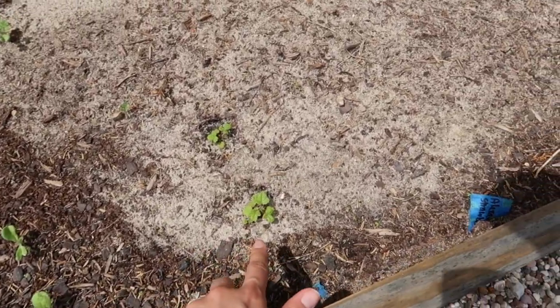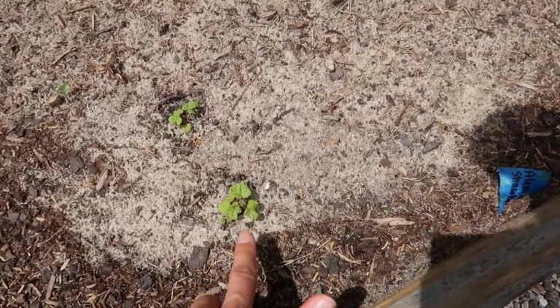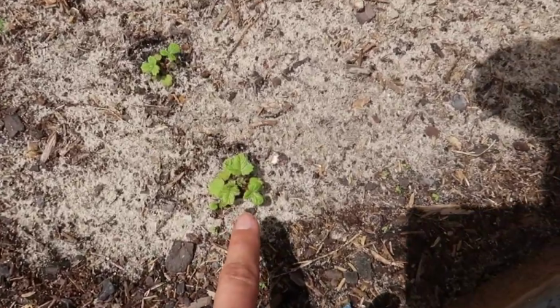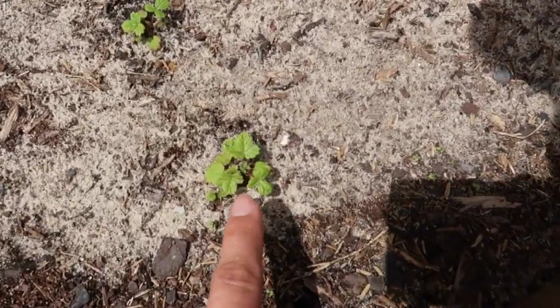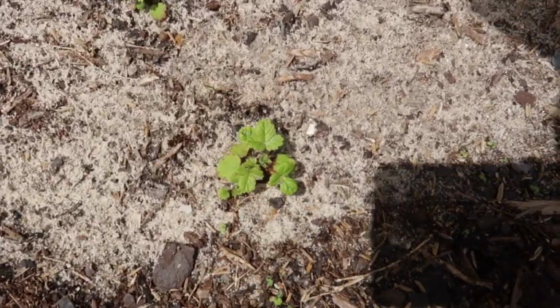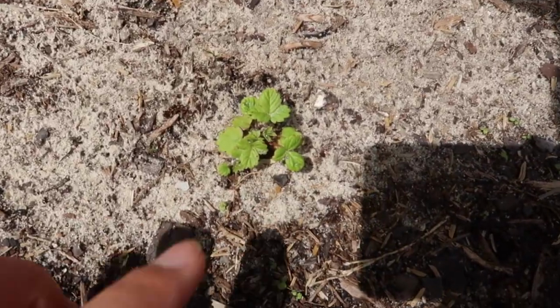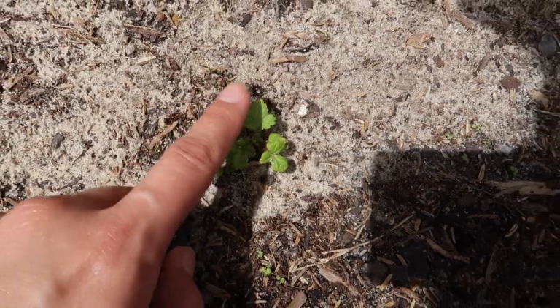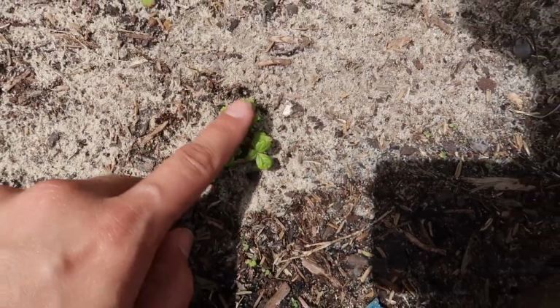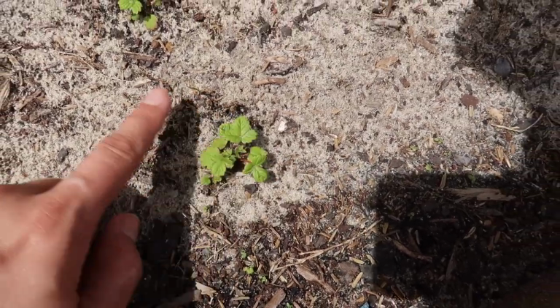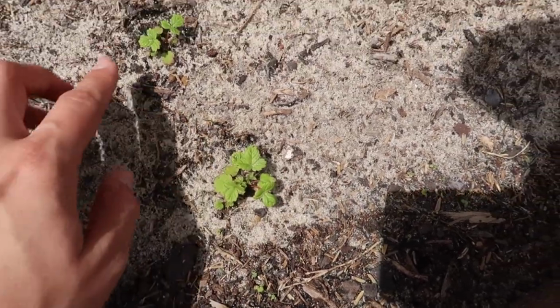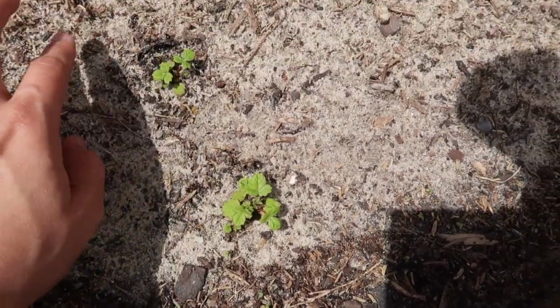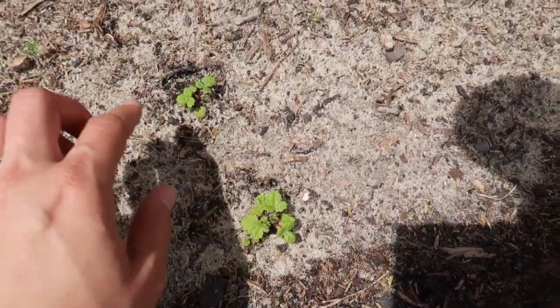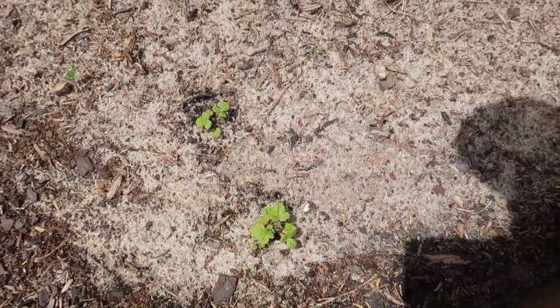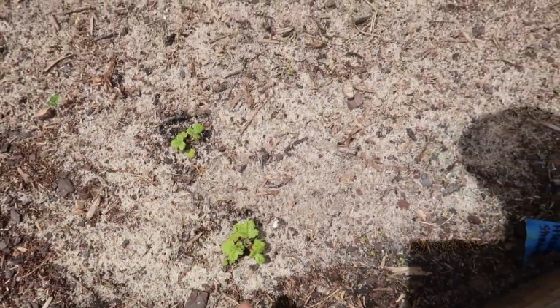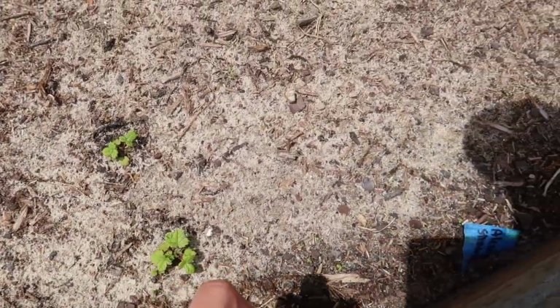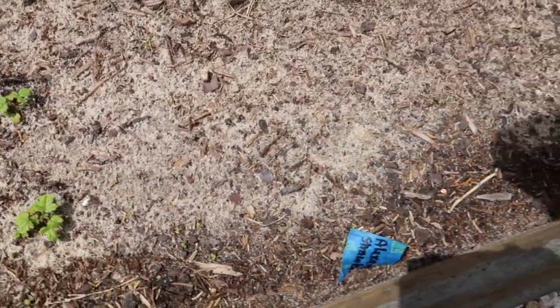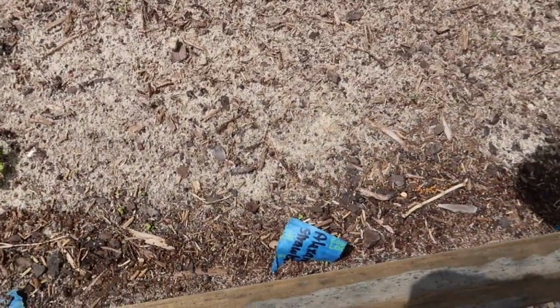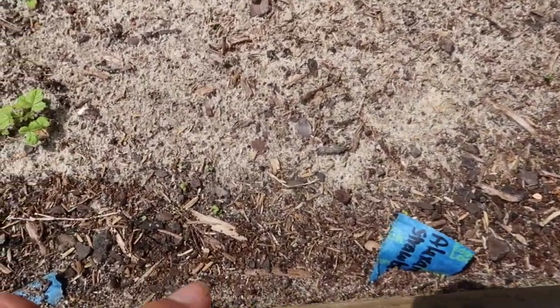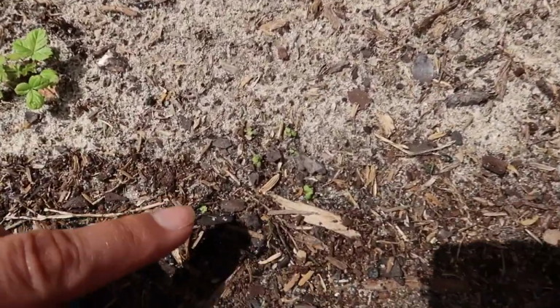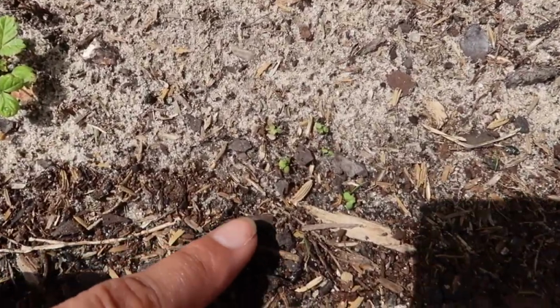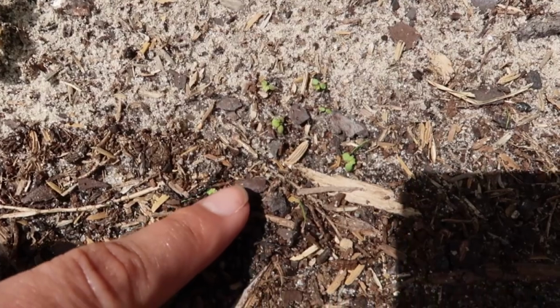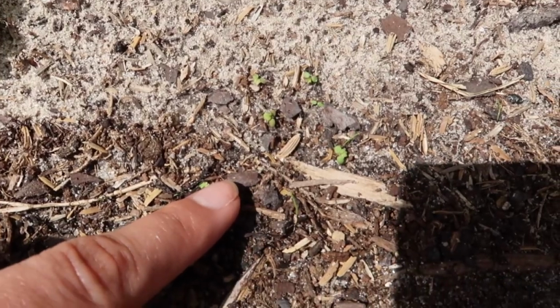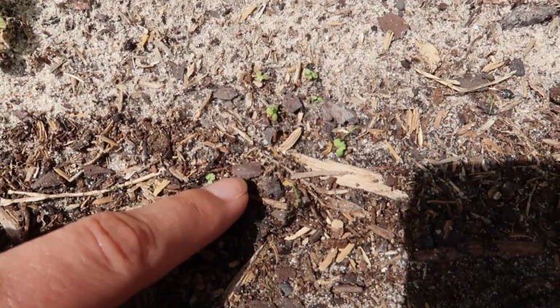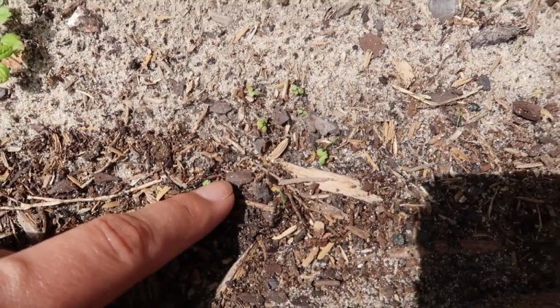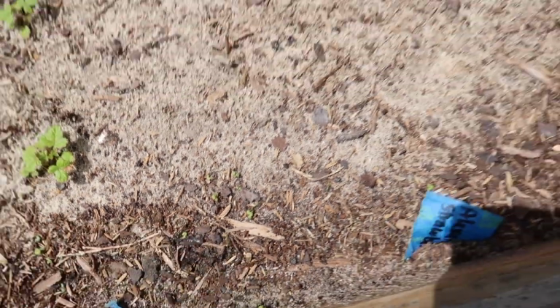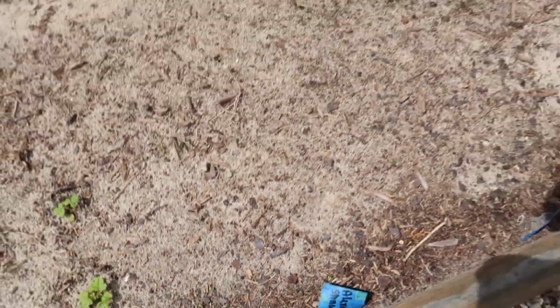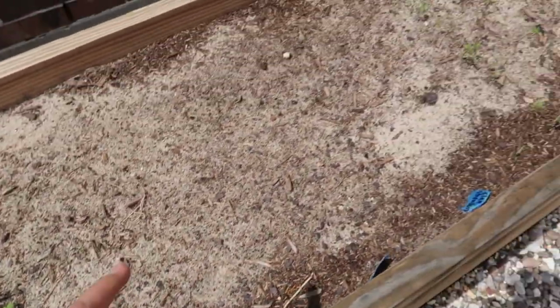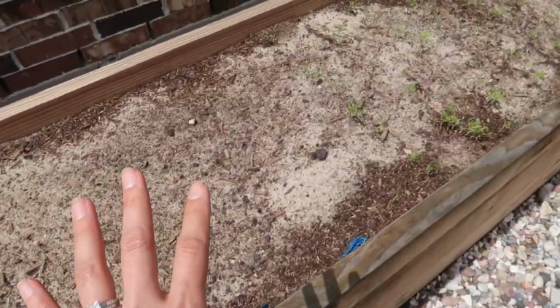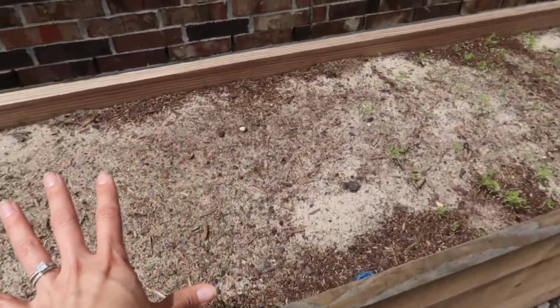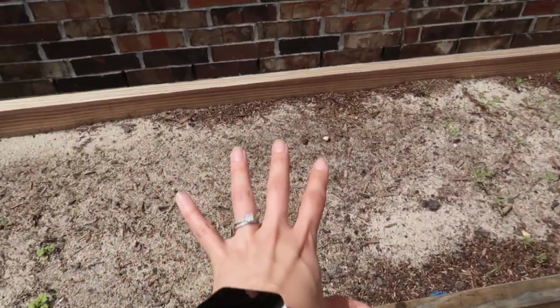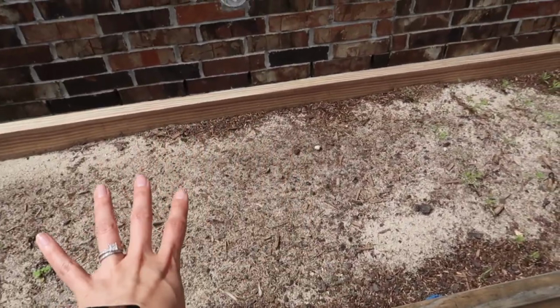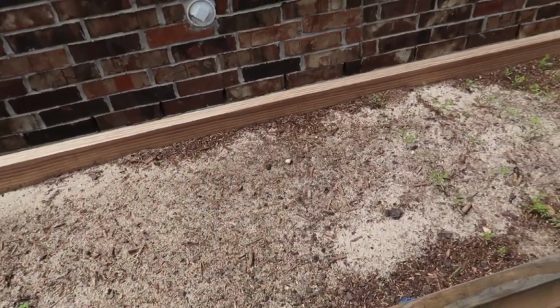I'll give you a quick tour. Those are some cucumbers. The strawberries — look at the strawberries! I started these indoors and then you can see there are other little ones in here. This is all strawberries.